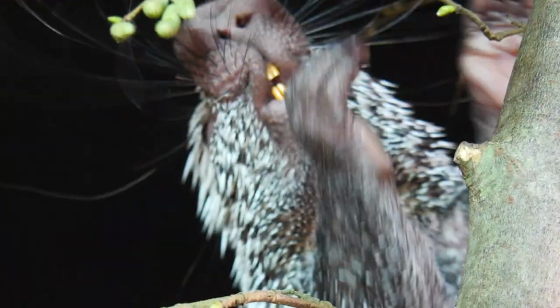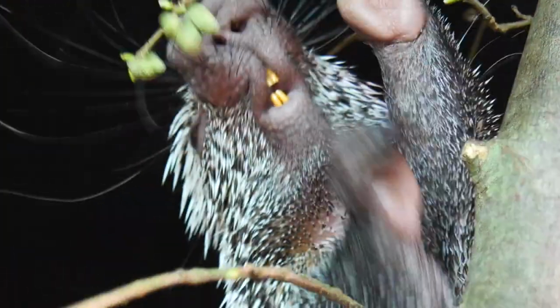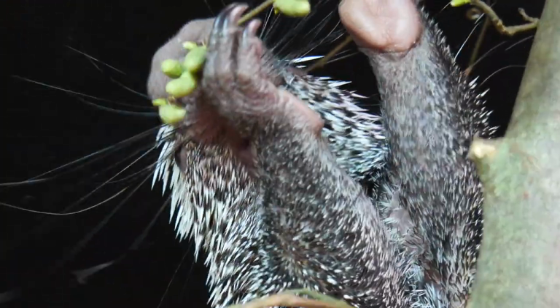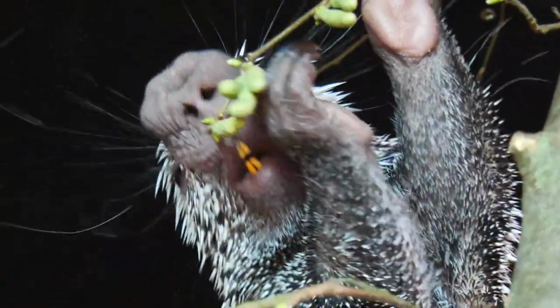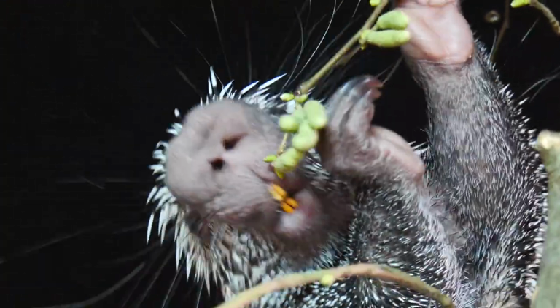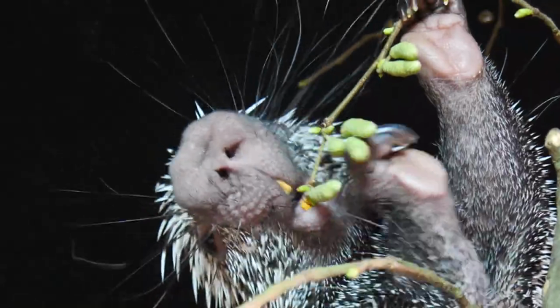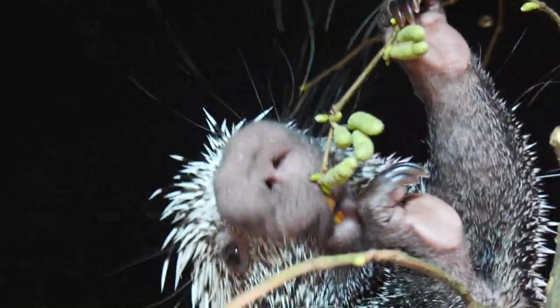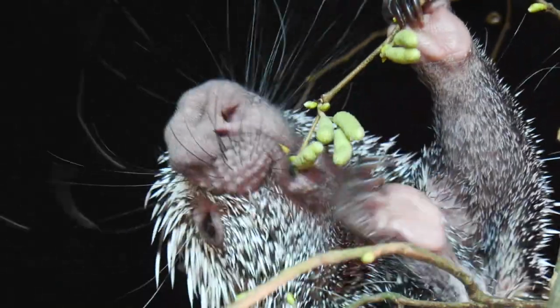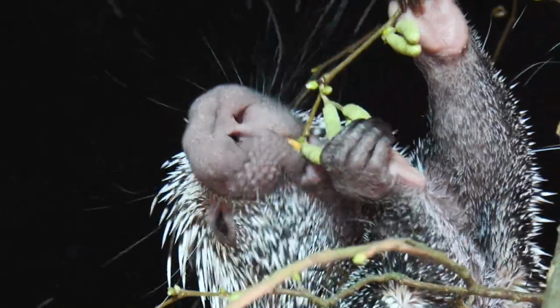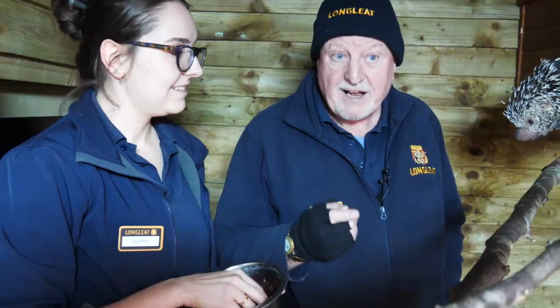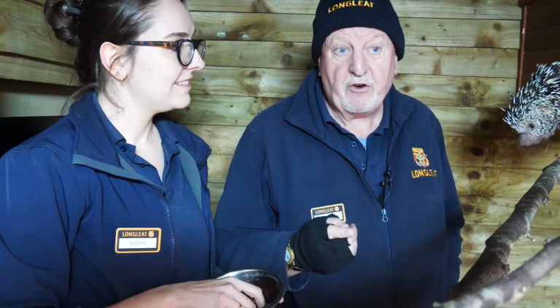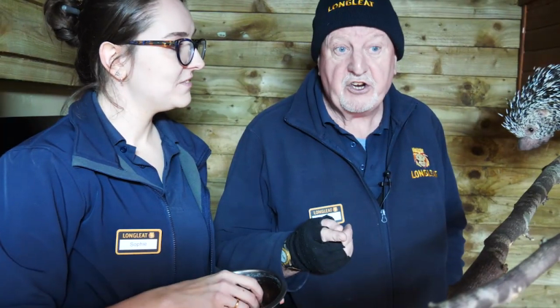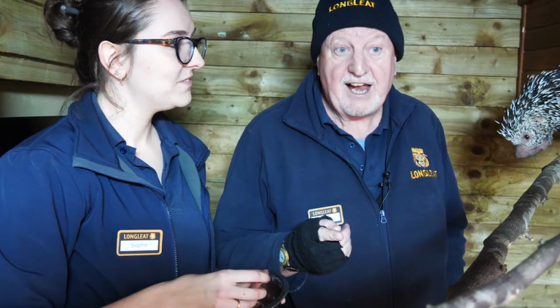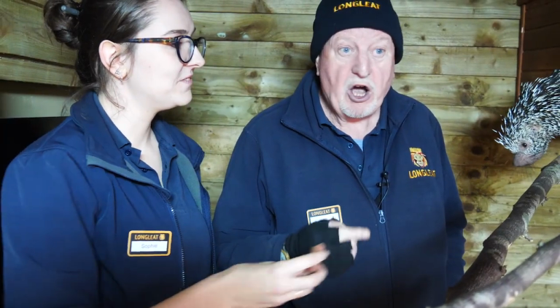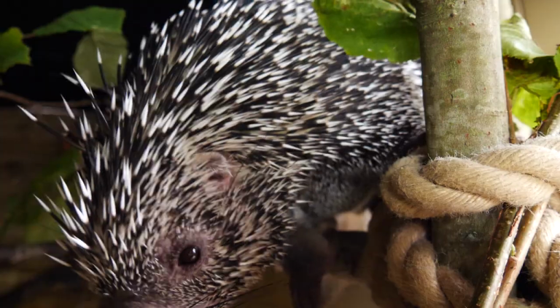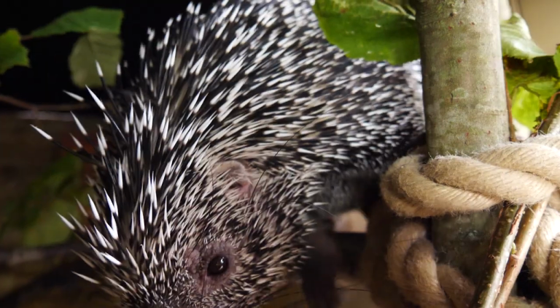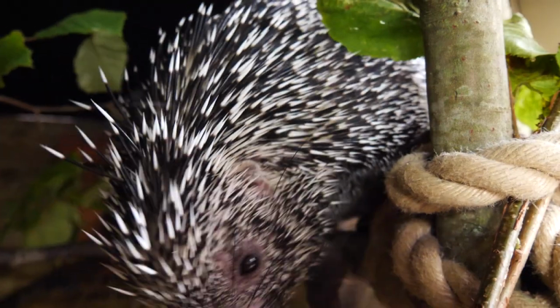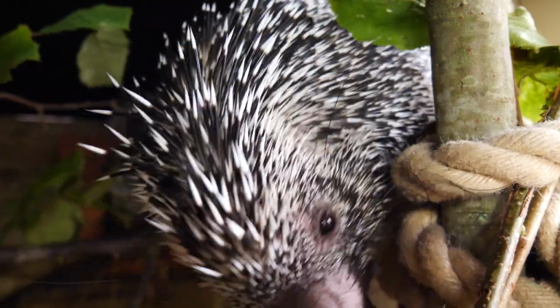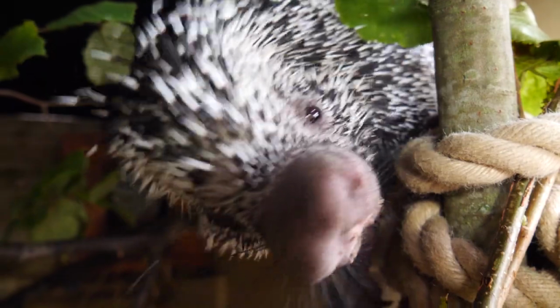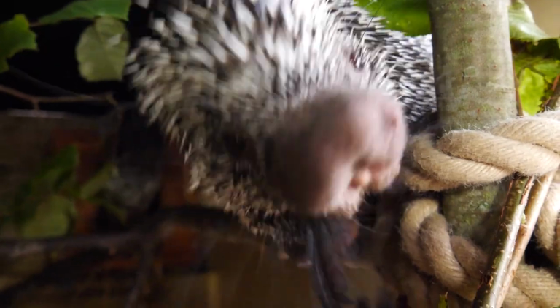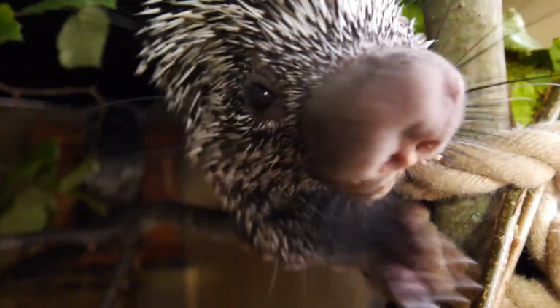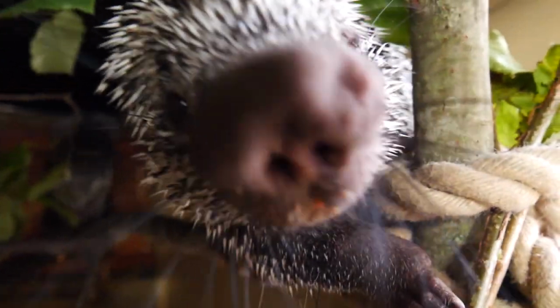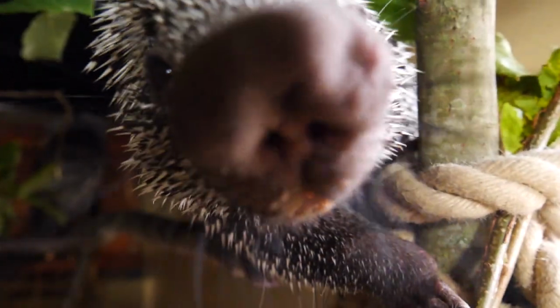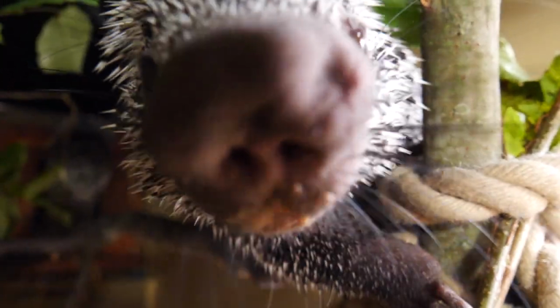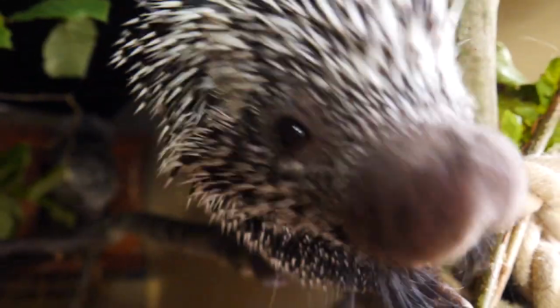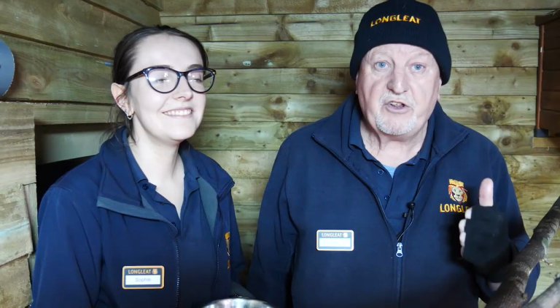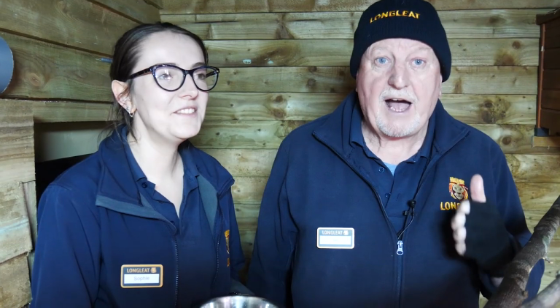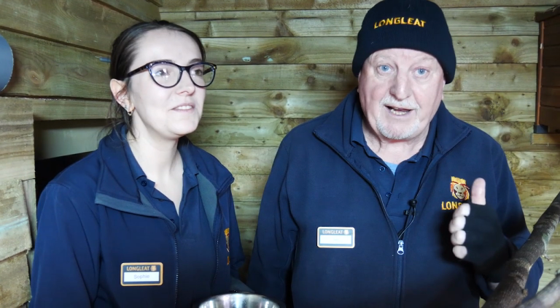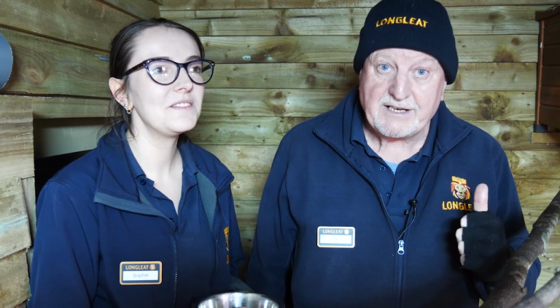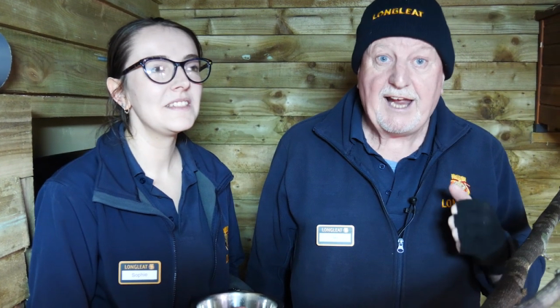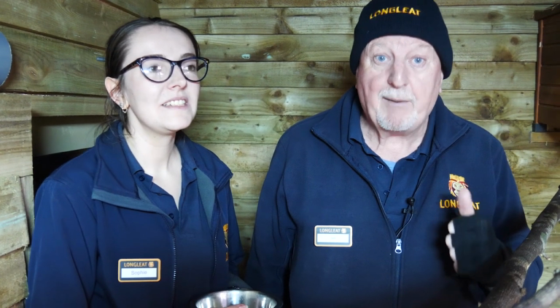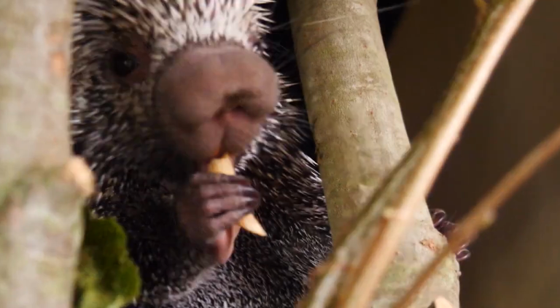Thank you Sophie, that's brilliant. Great to get up close and meet them. Well, that's it for another Turner's Tales. Hope you enjoyed seeing the porcupines. If you'd like to come and see these lovely creatures, come to the new animal exhibit in Animal Adventure.